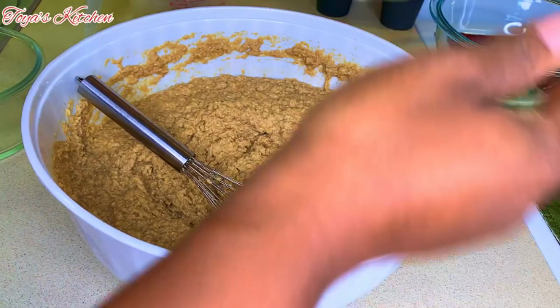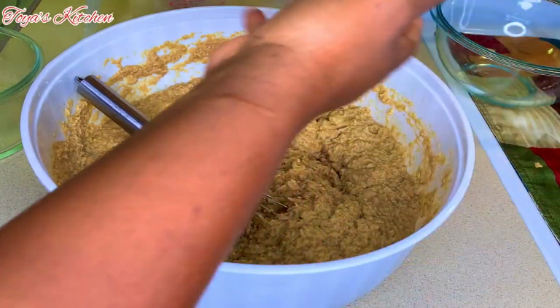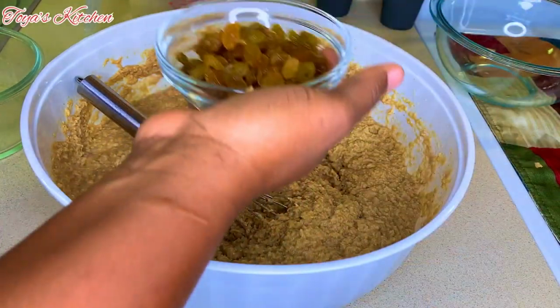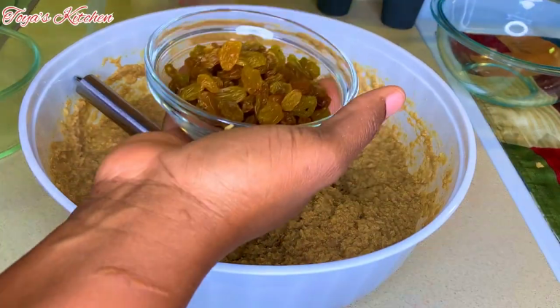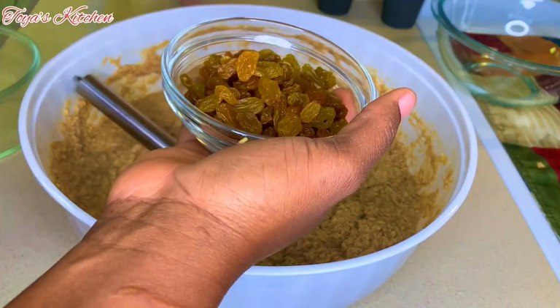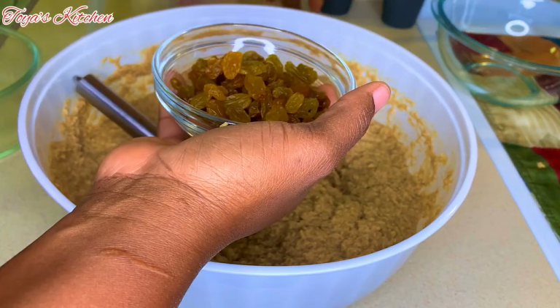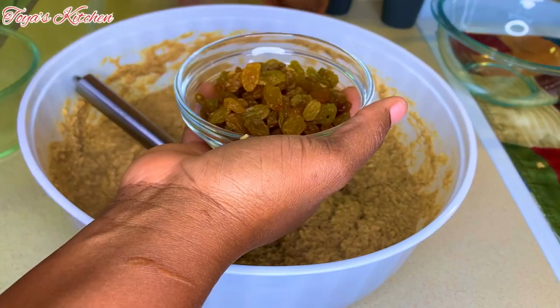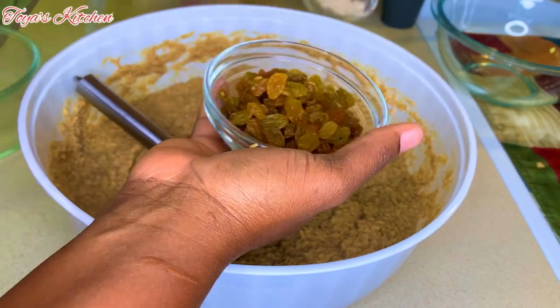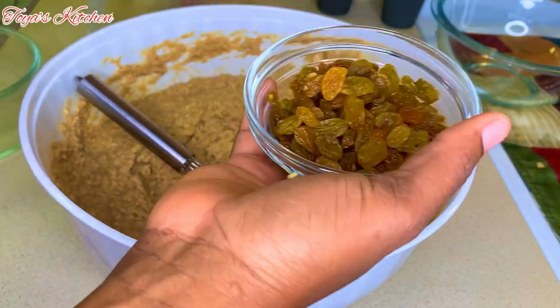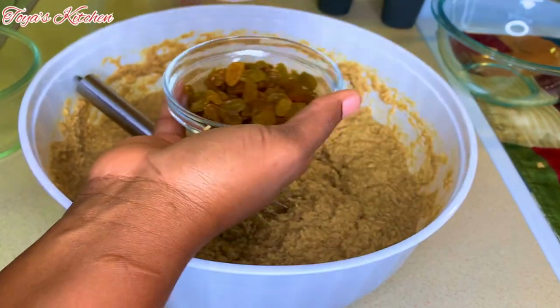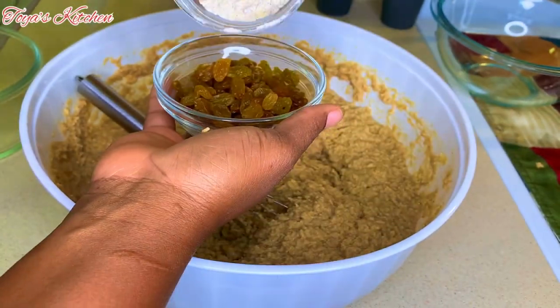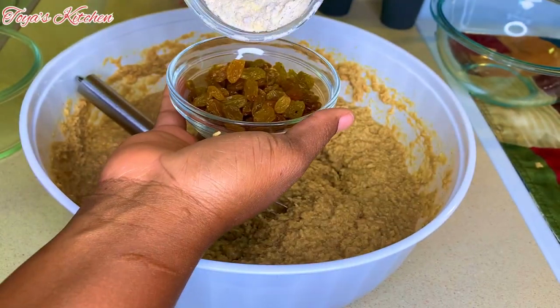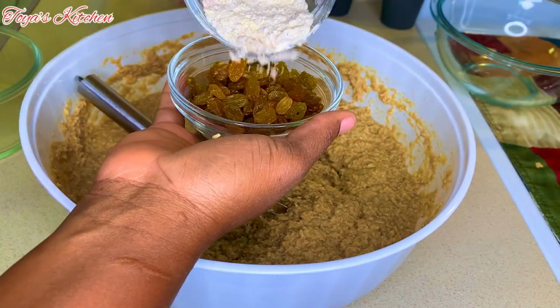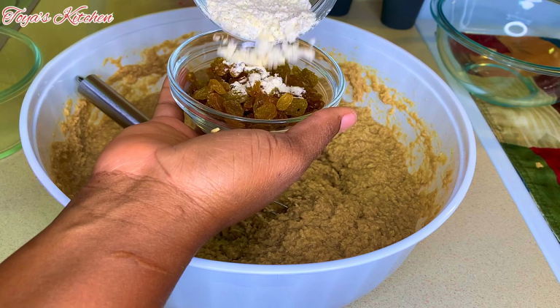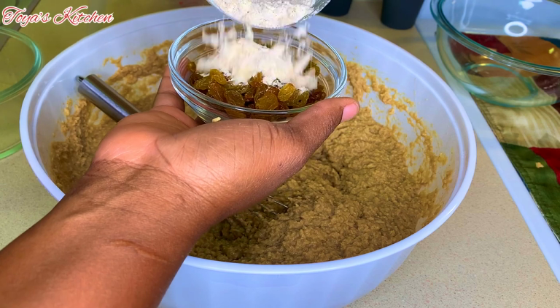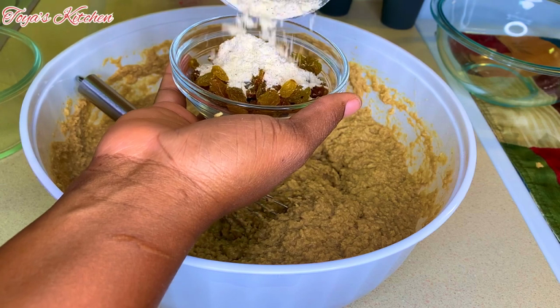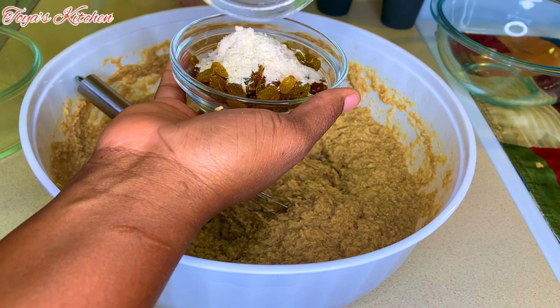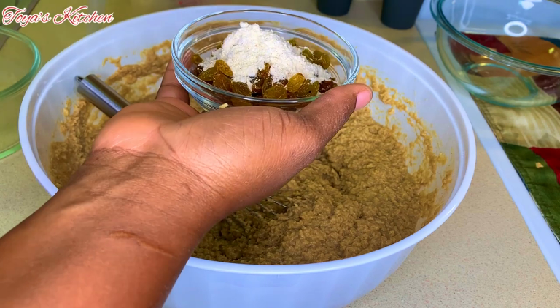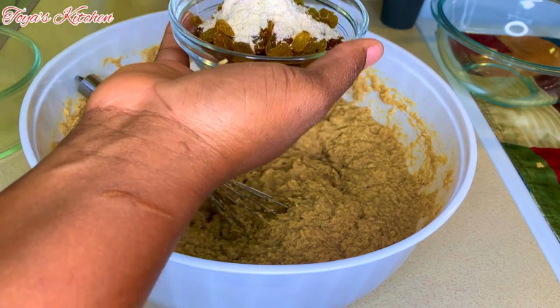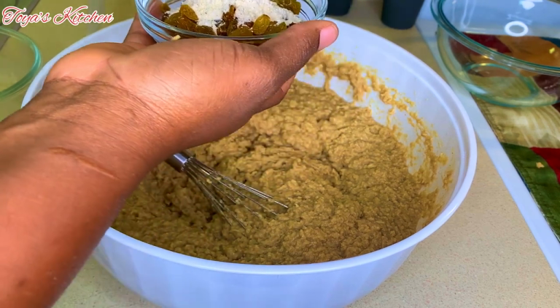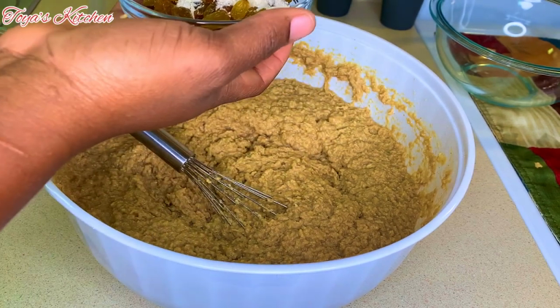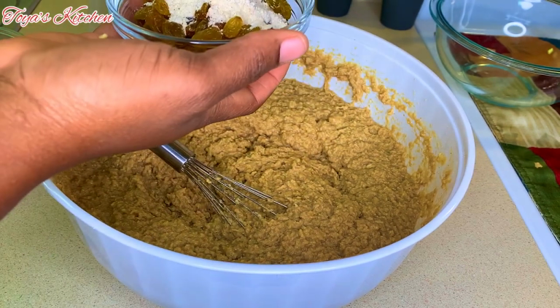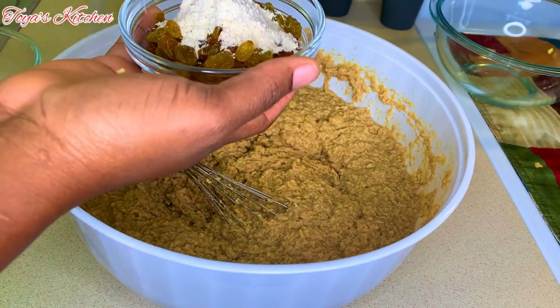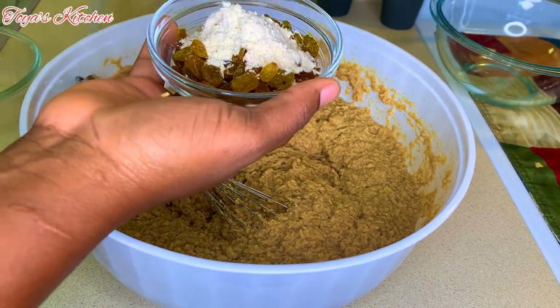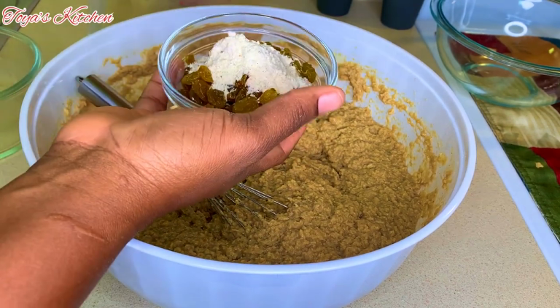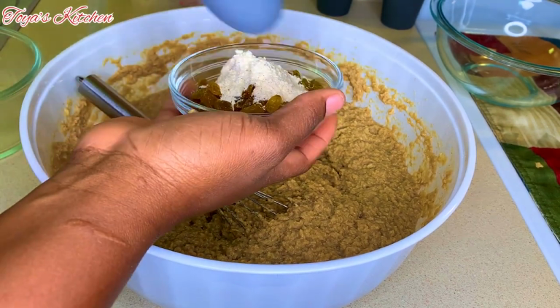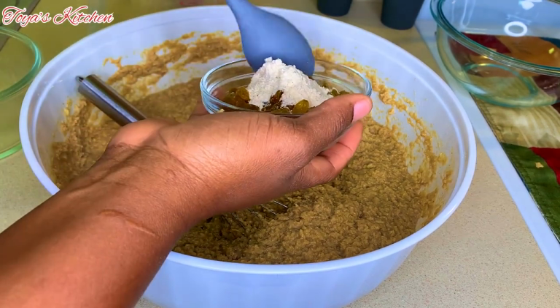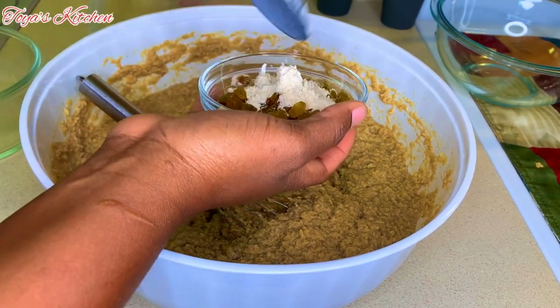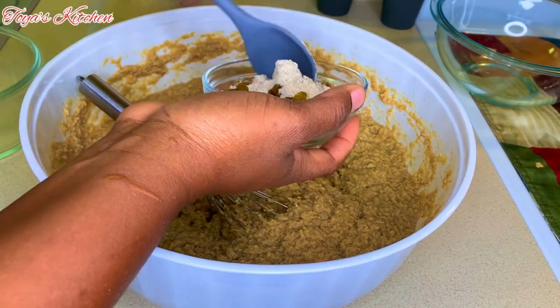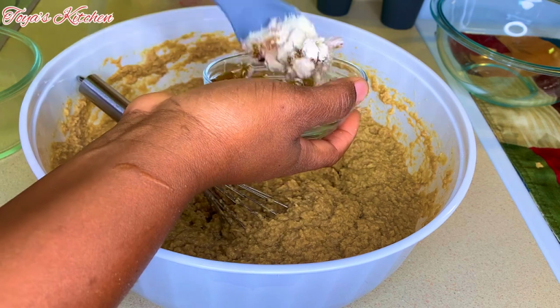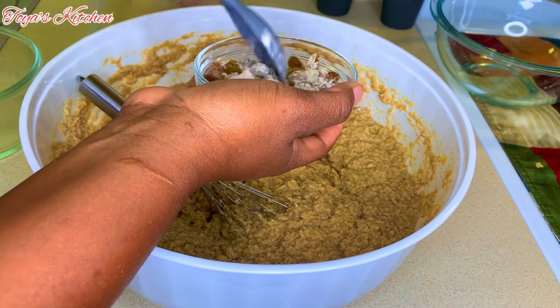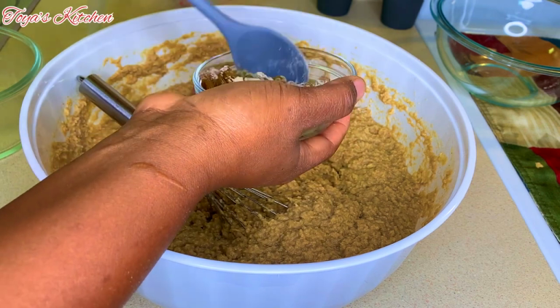Now I'm going to coat the raisins in the little flour mixture. This is to ensure that the raisins don't sink to the bottom while baking.